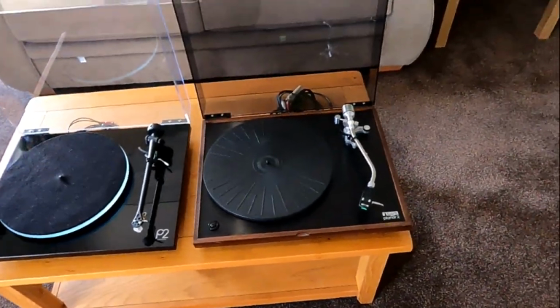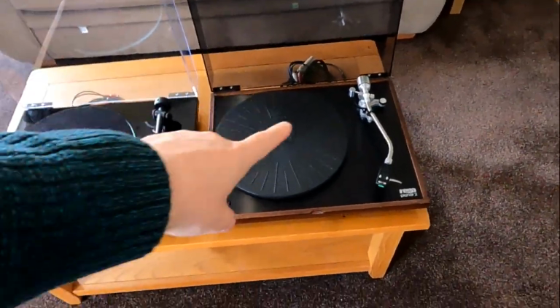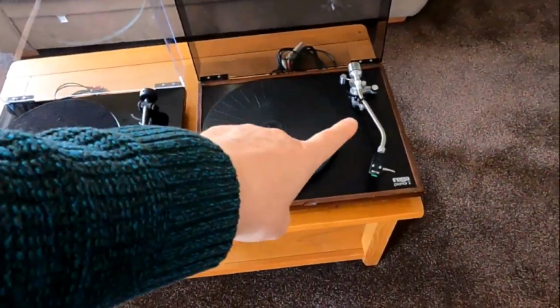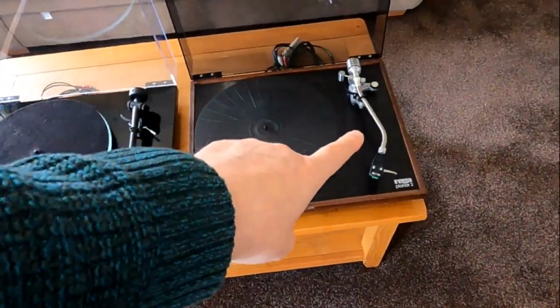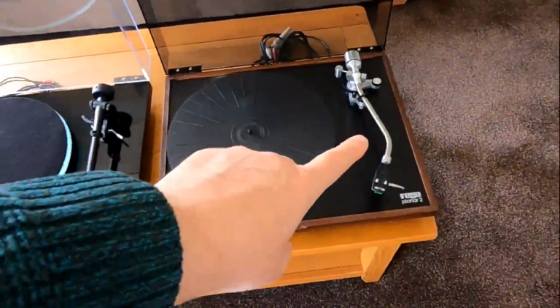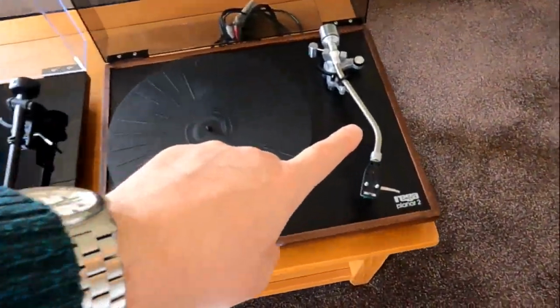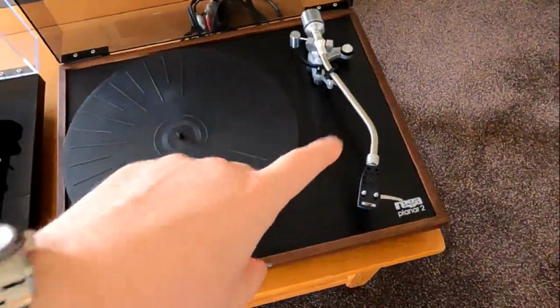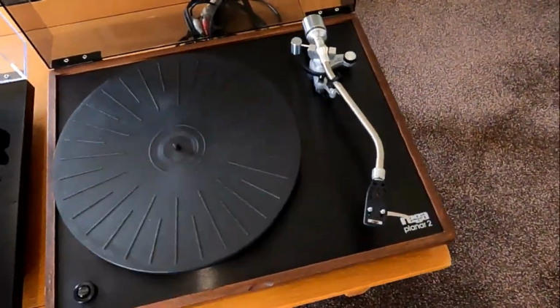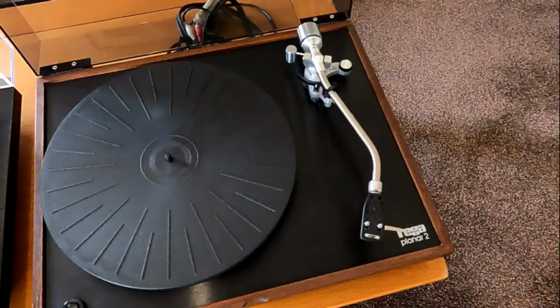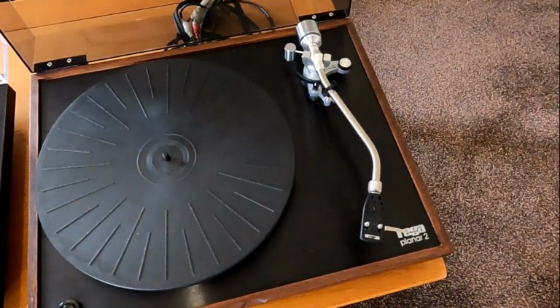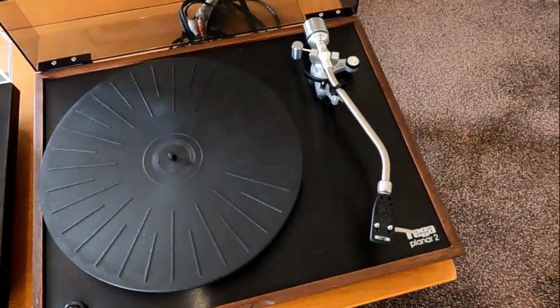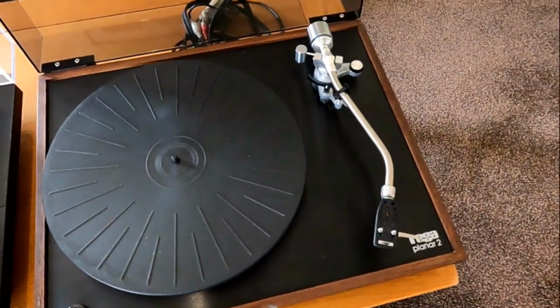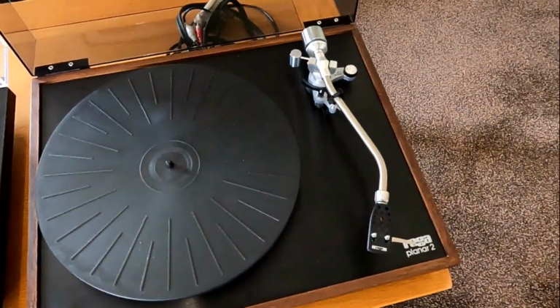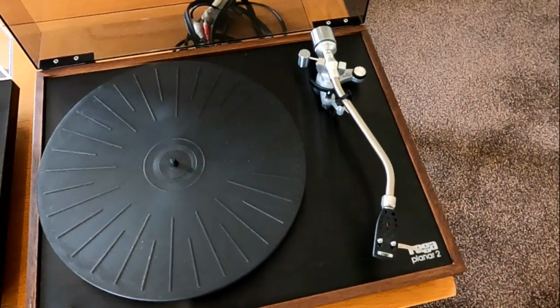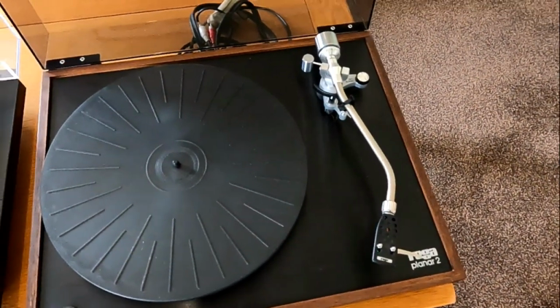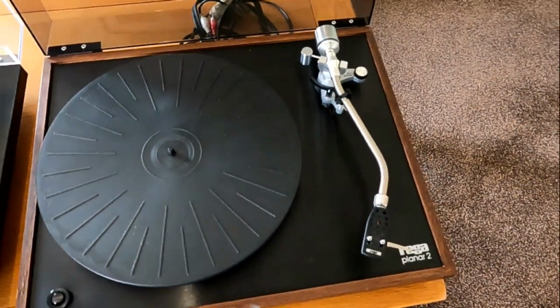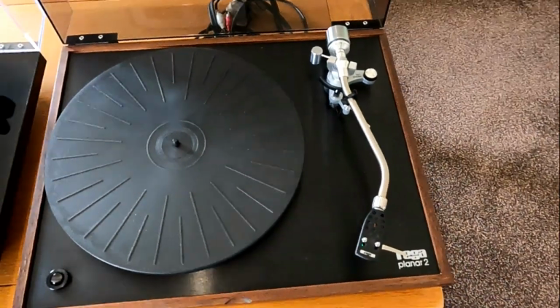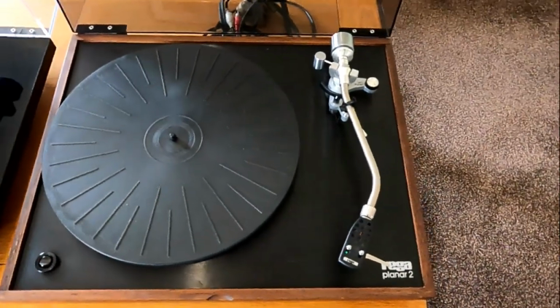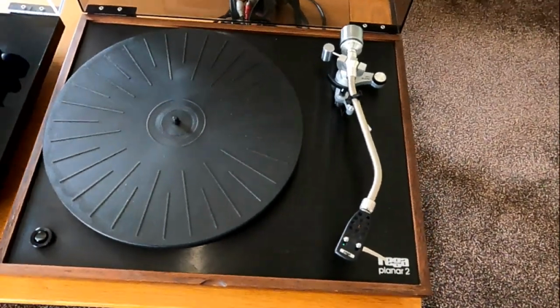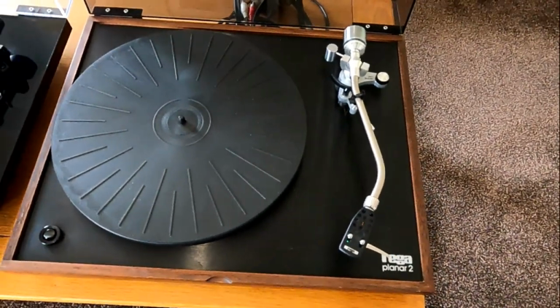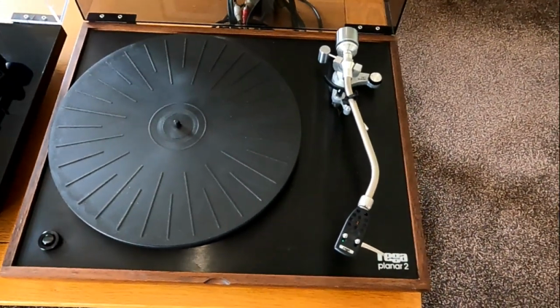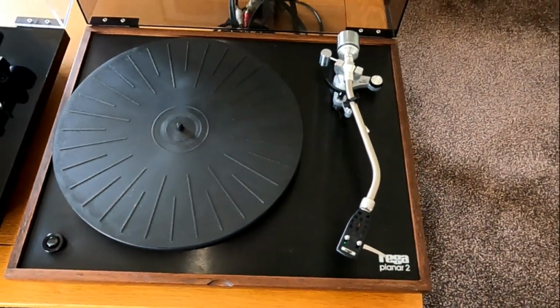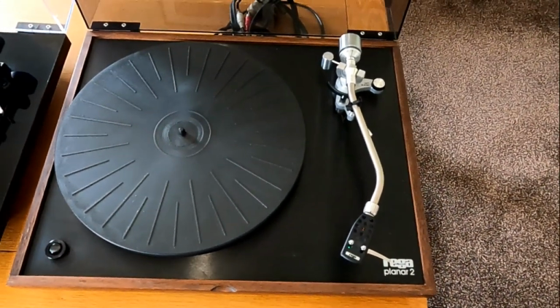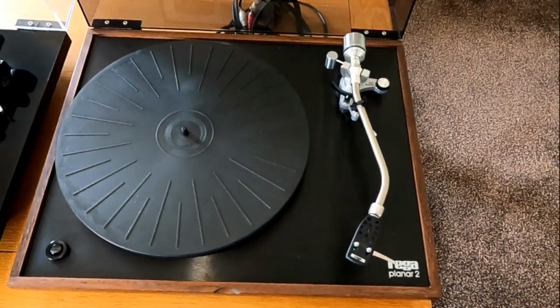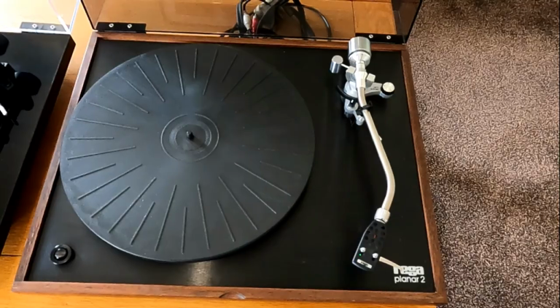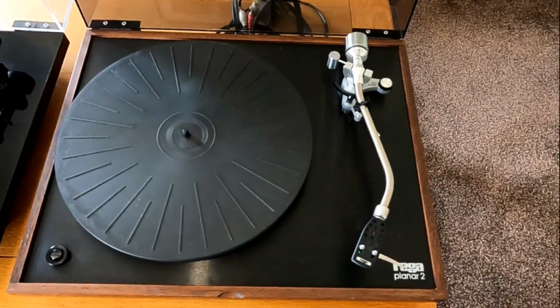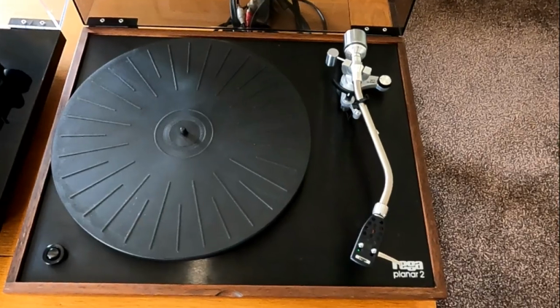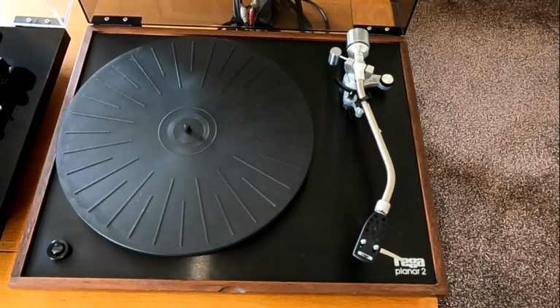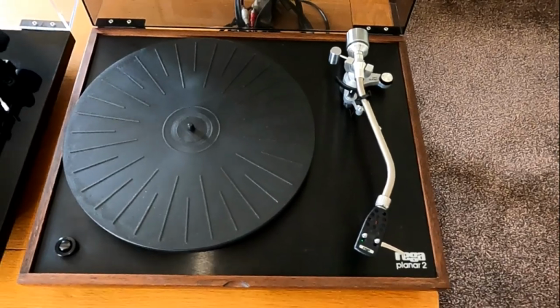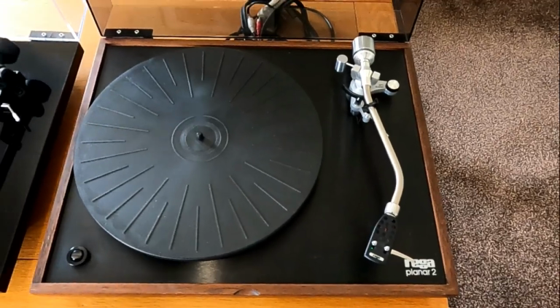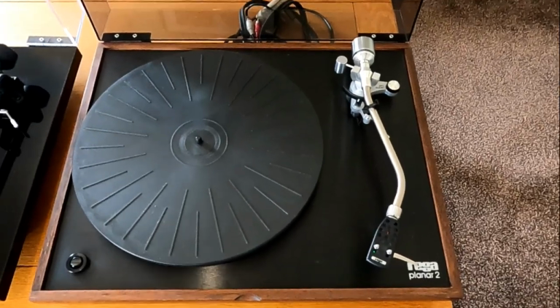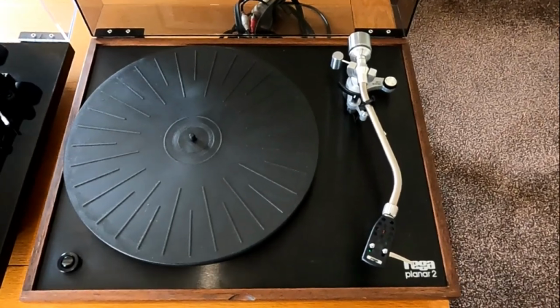The original comes with the ACOS arm - it's not a Rega product. It's called a Rega R200, but it's the same arm as a Linn Basic LVV as well. It's the same basic arm.